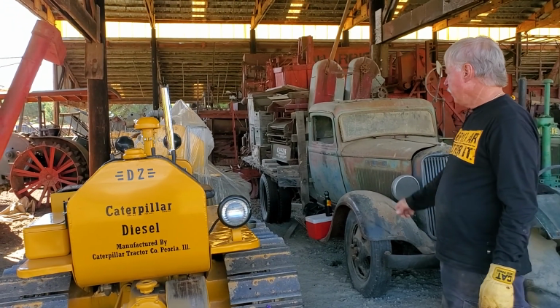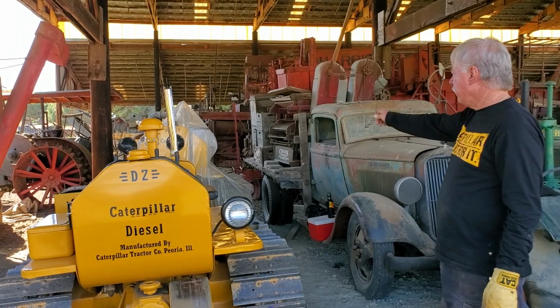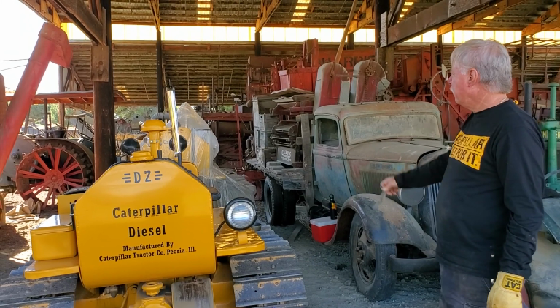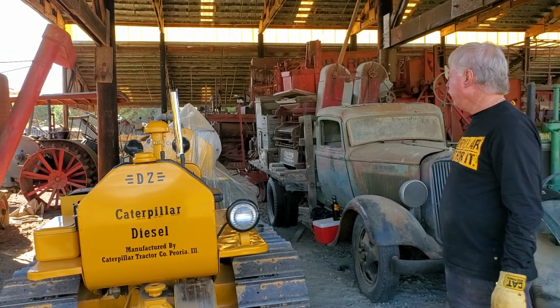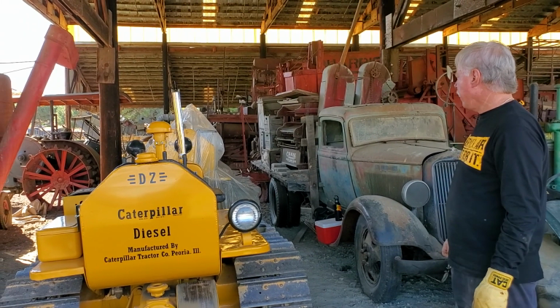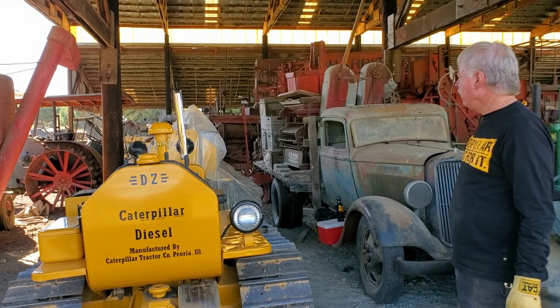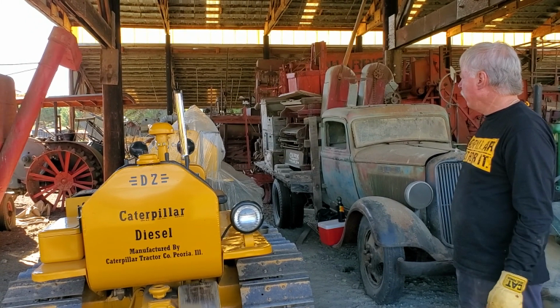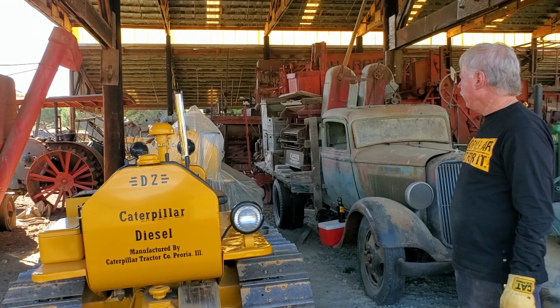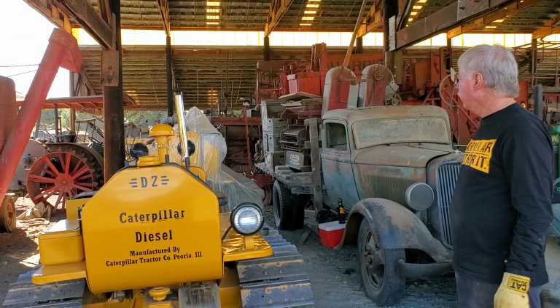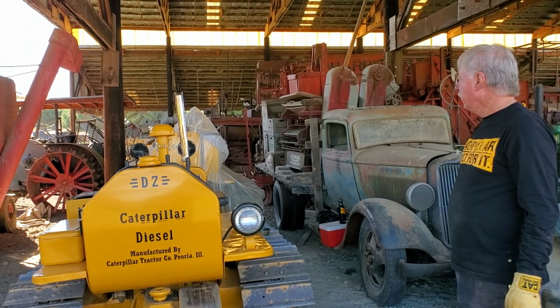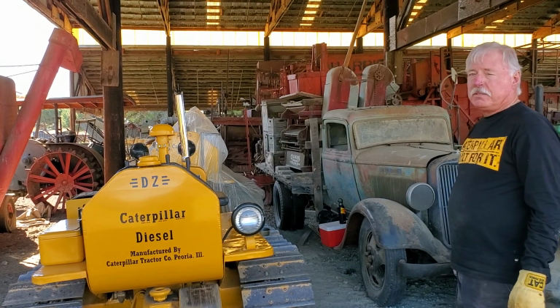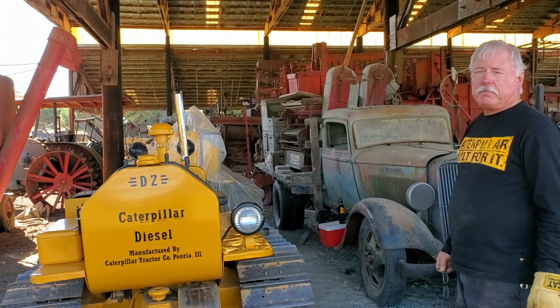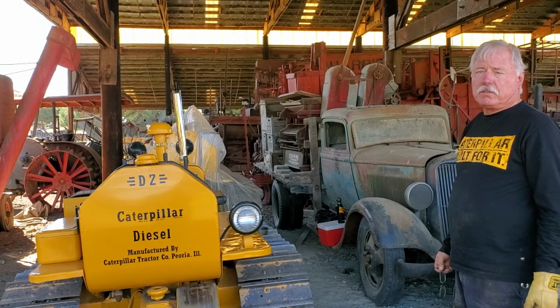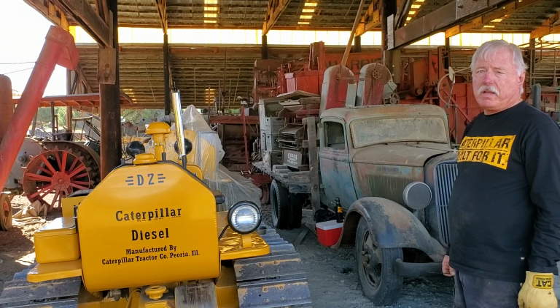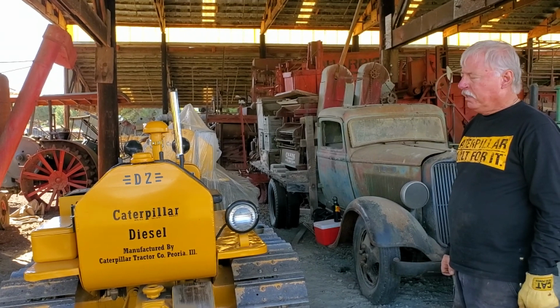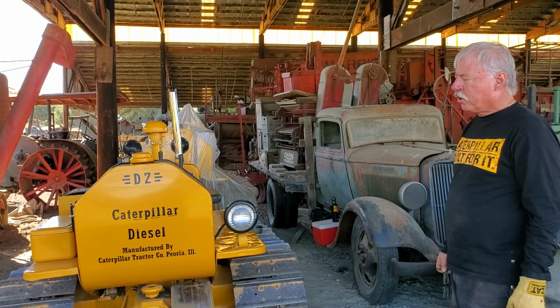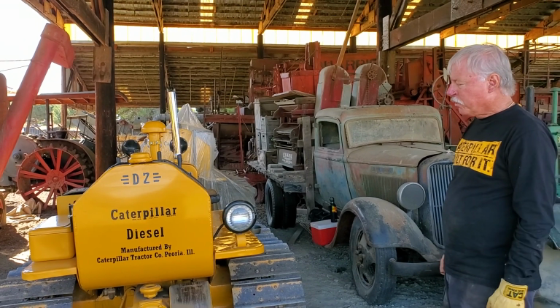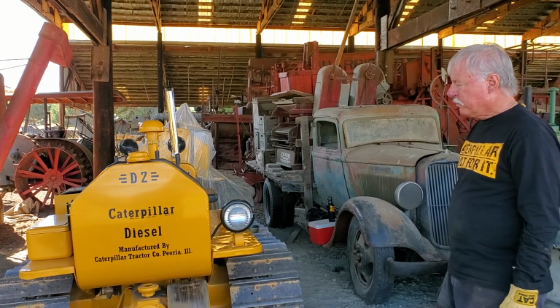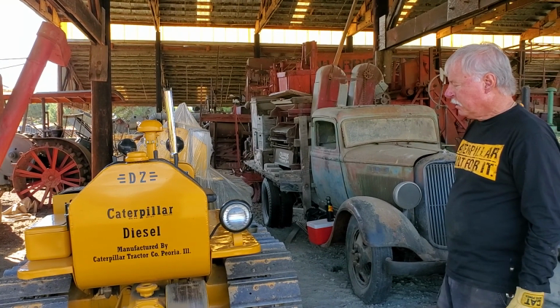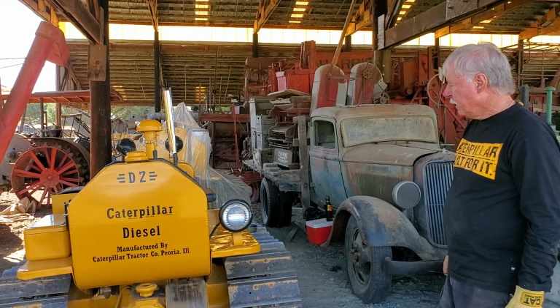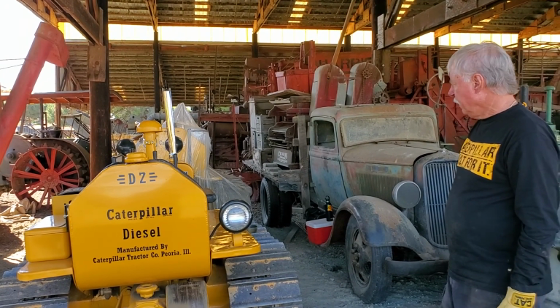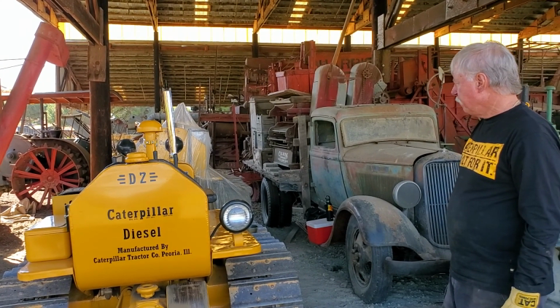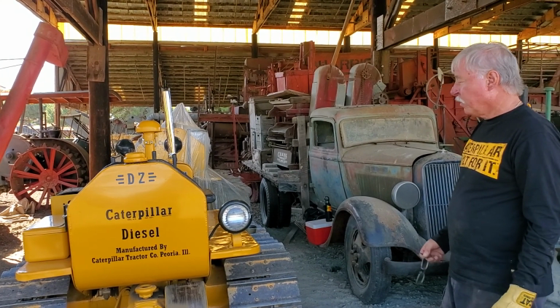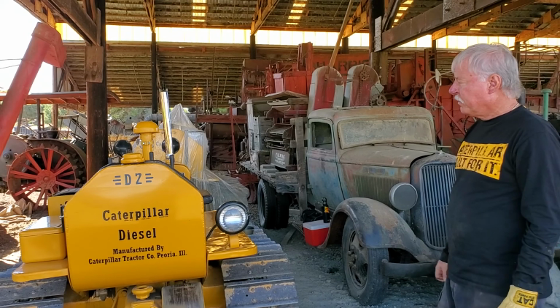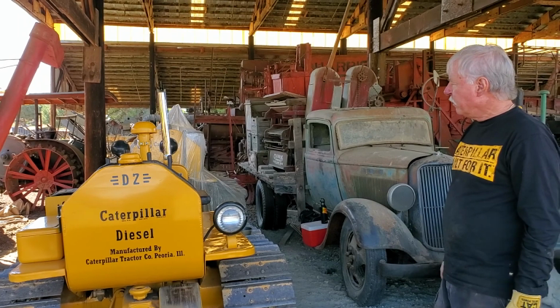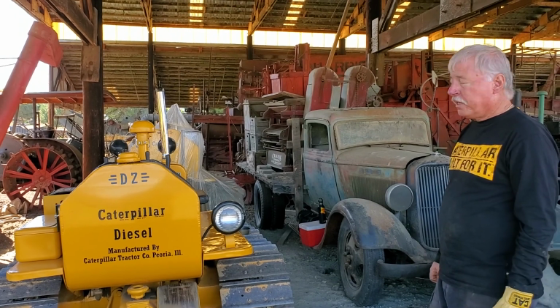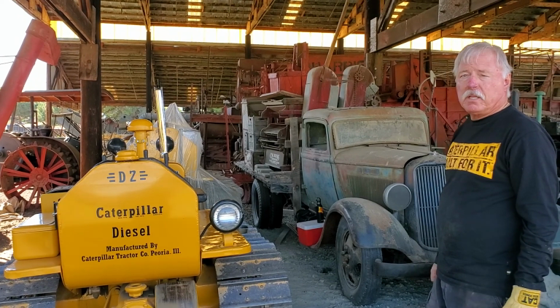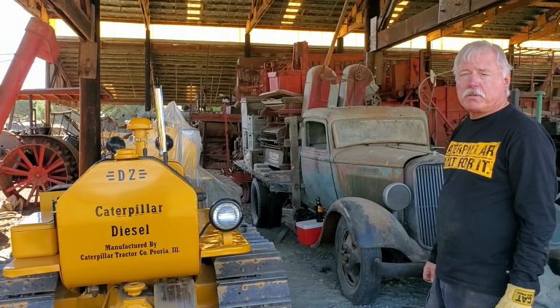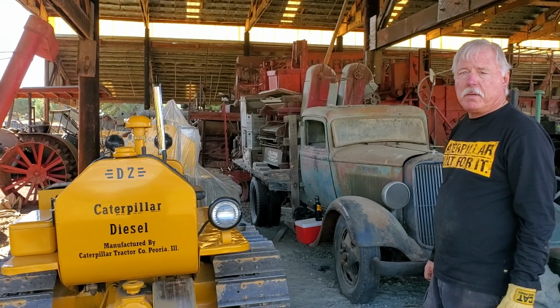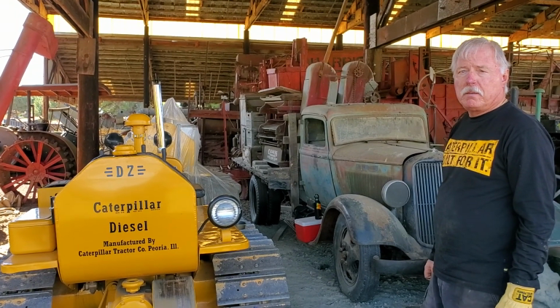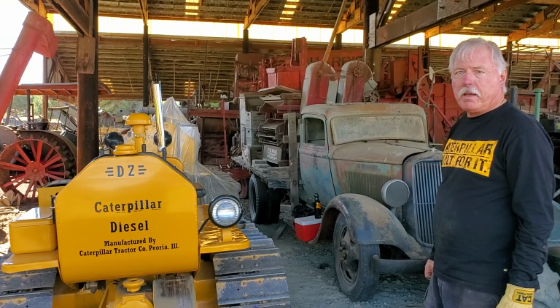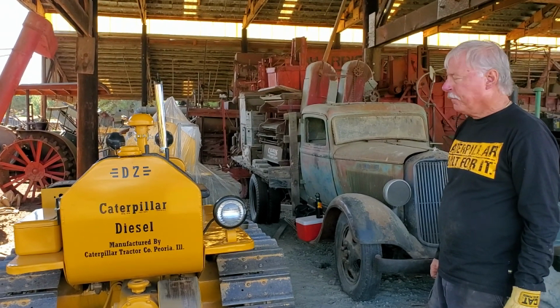And that's a 1948 D4 in front of it. Wow. That's a big deal as far as agricultural tractors. And the cool thing is the dealer still has a lot of parts for them. No kidding. Yeah. Wow.